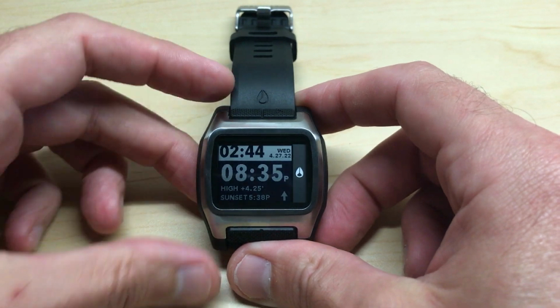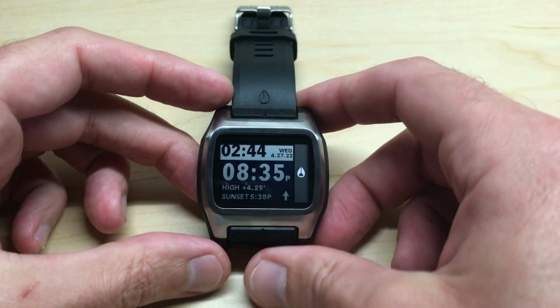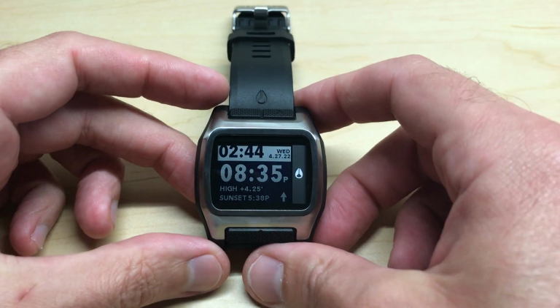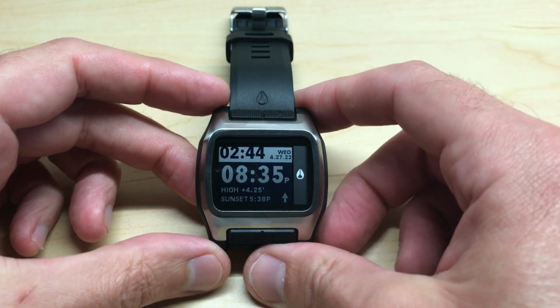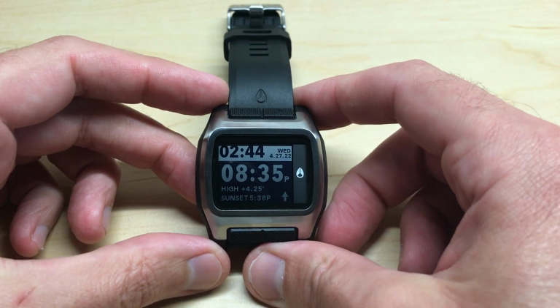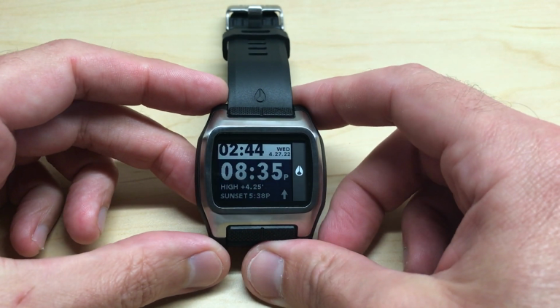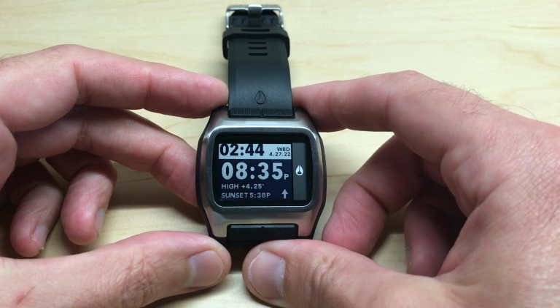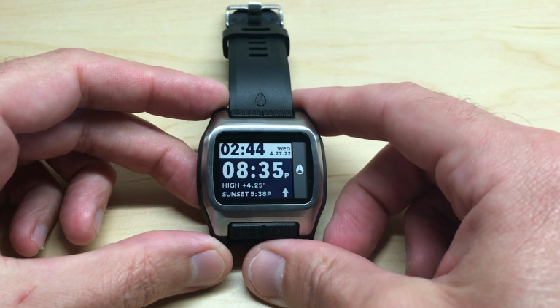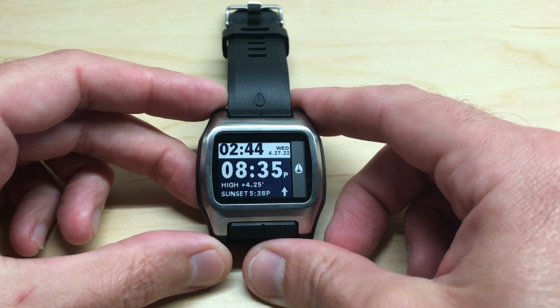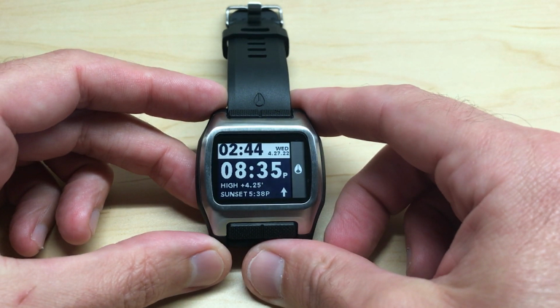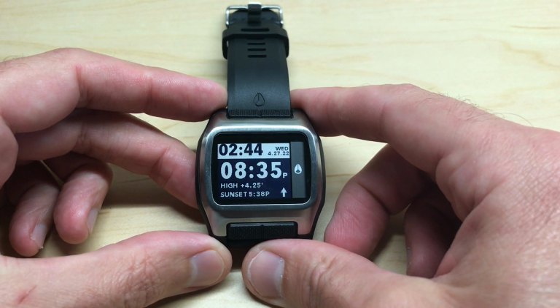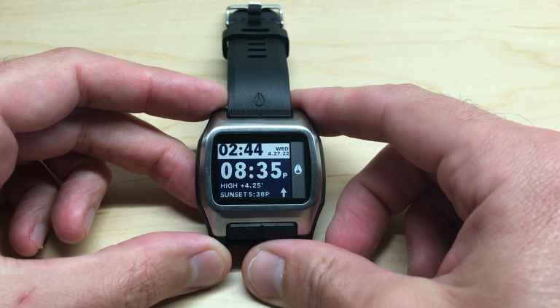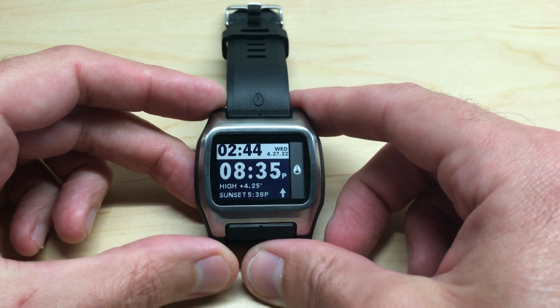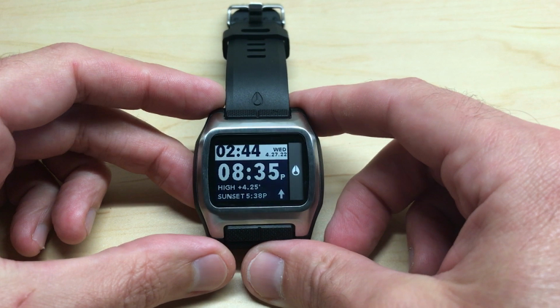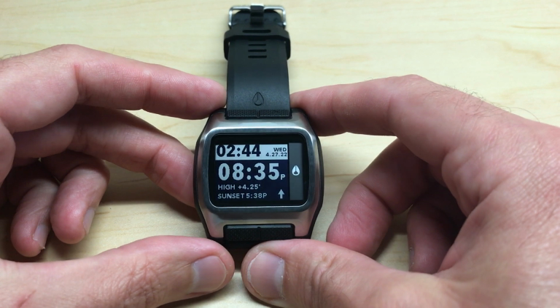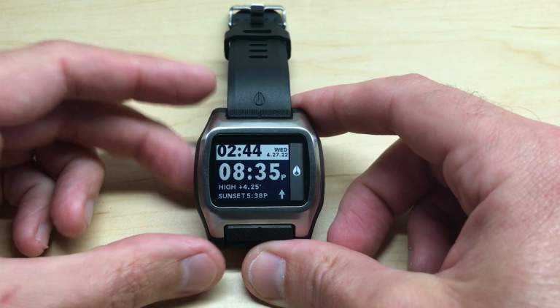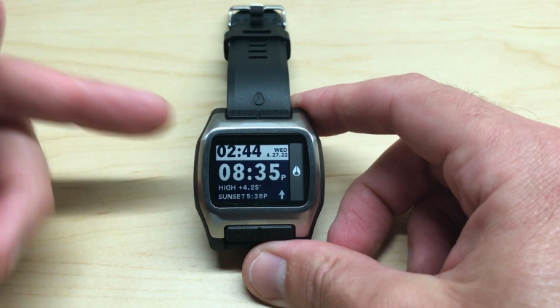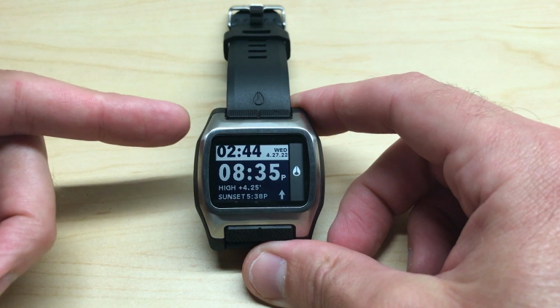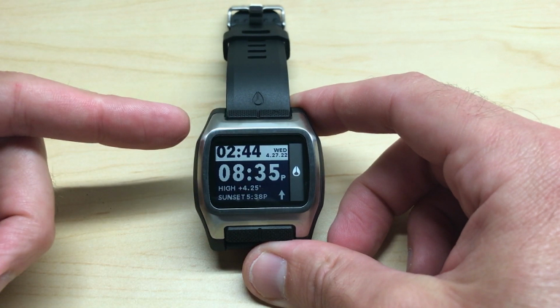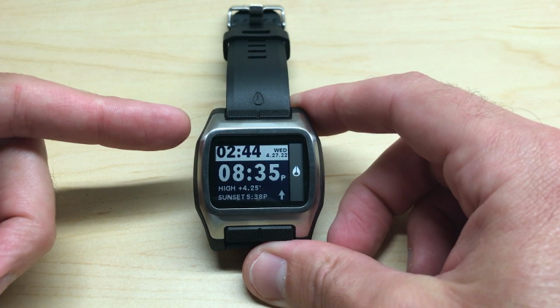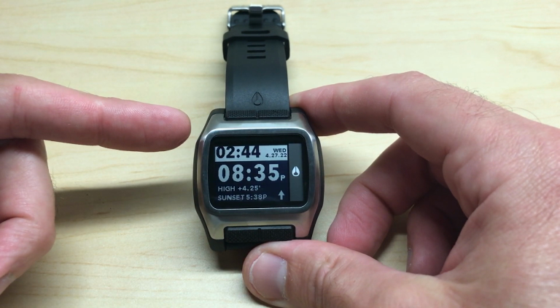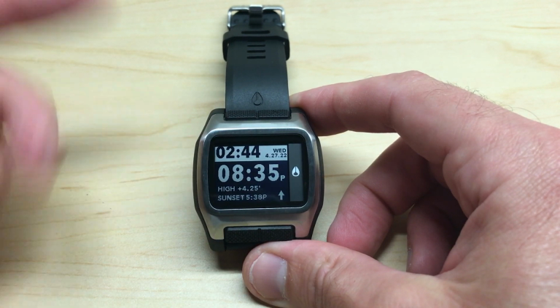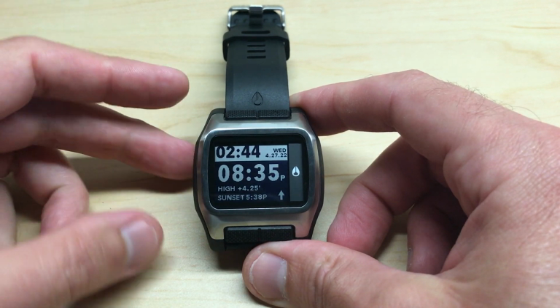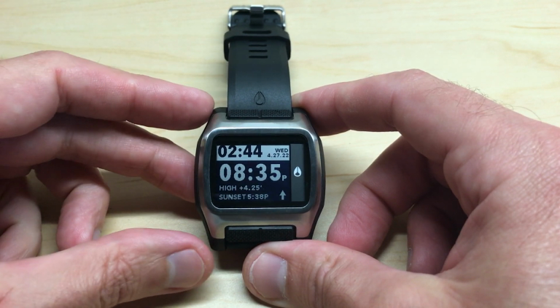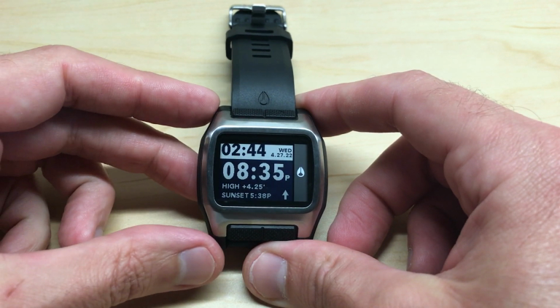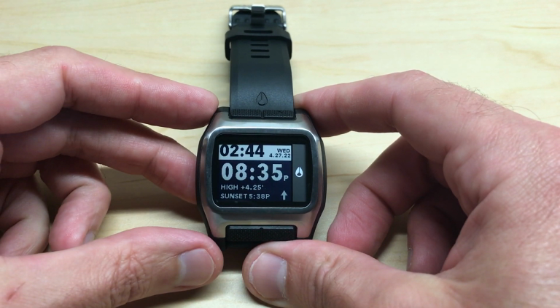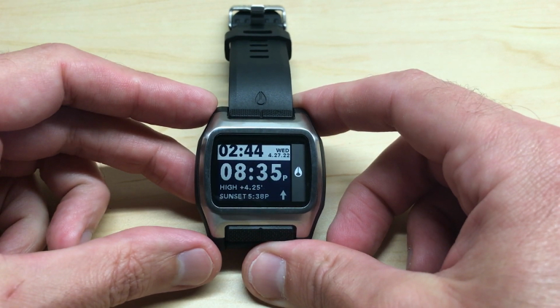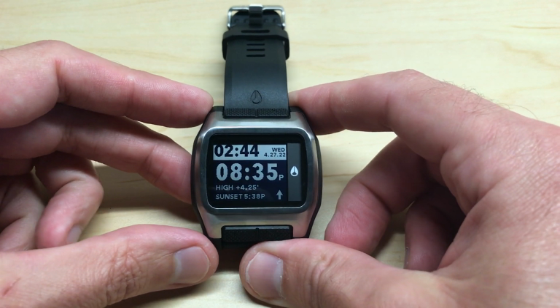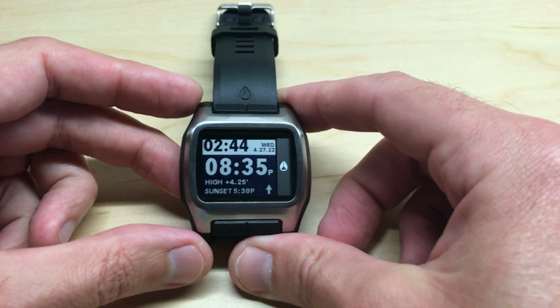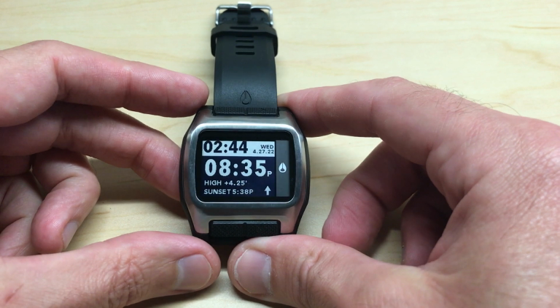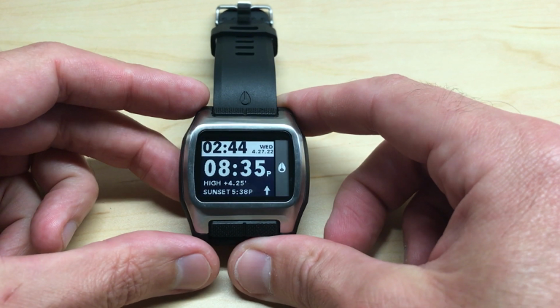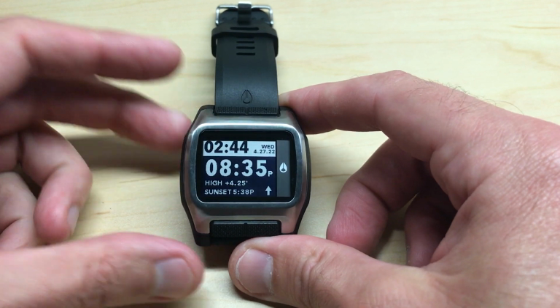Hey everybody, in this video I'm going to be showing you how to set the beach location on your Nixon high tide watch. I'm using the black and silver model — it shouldn't matter which version of the high tide you've got. This video is going to work the same for everybody.